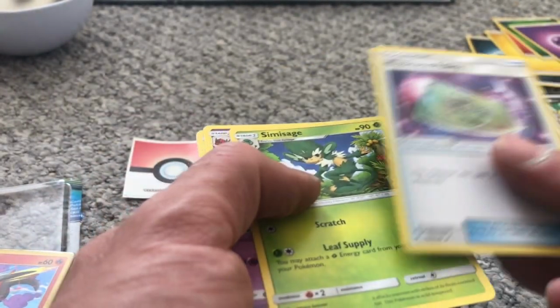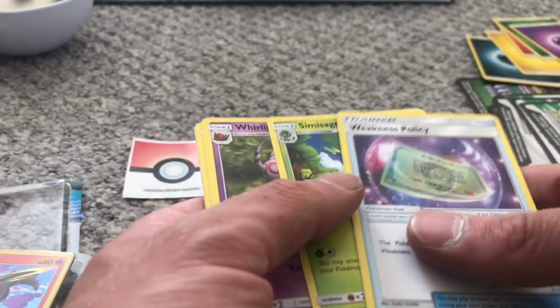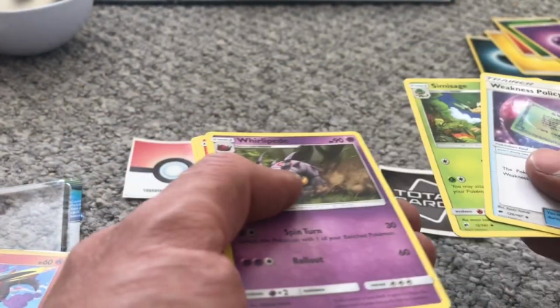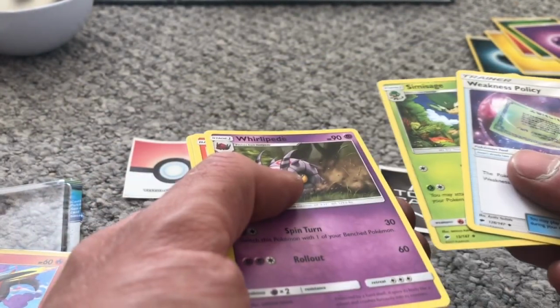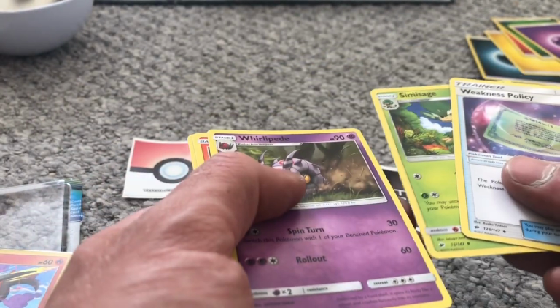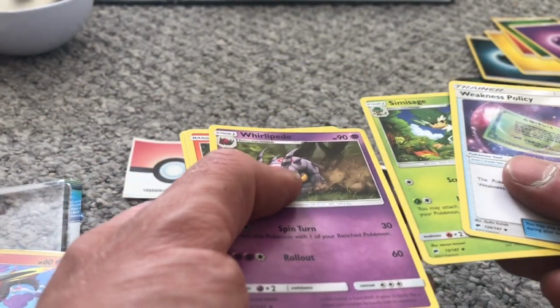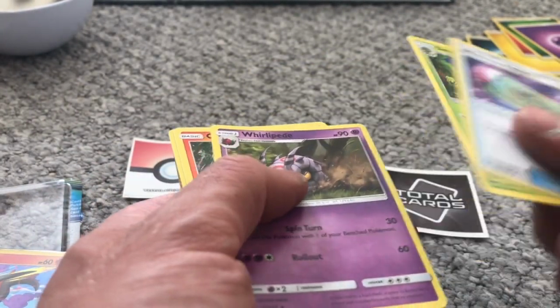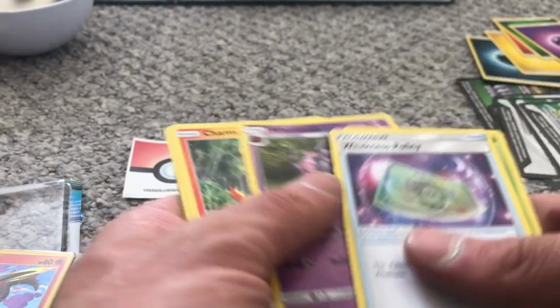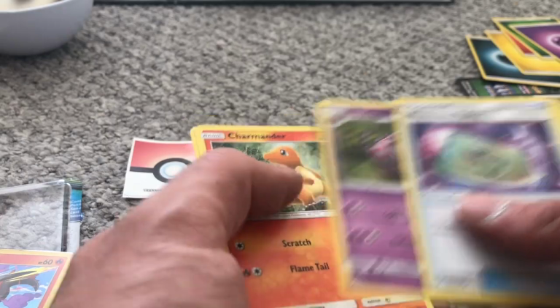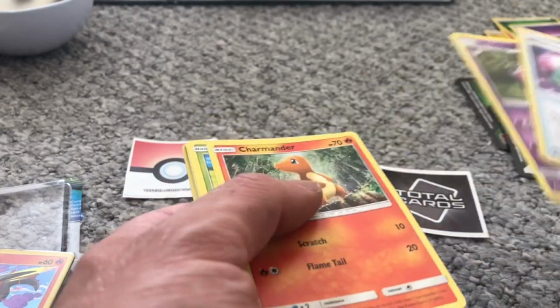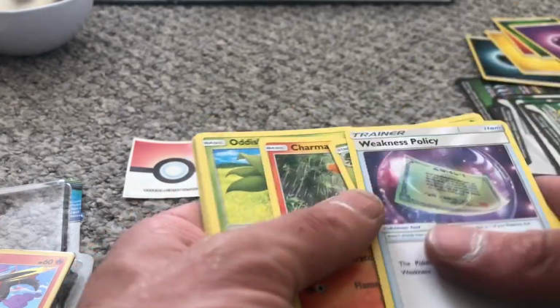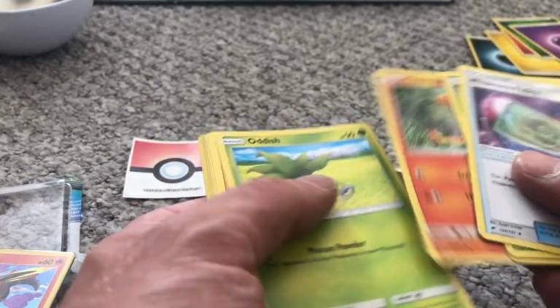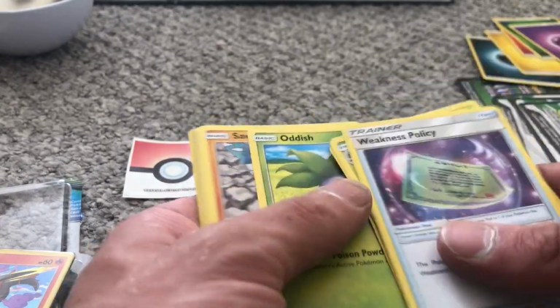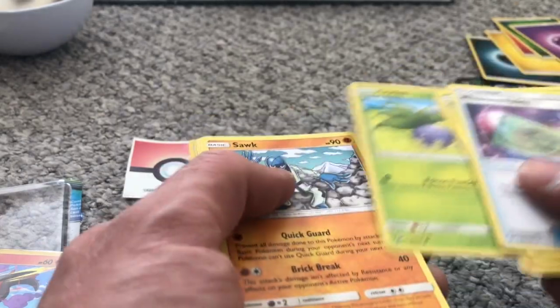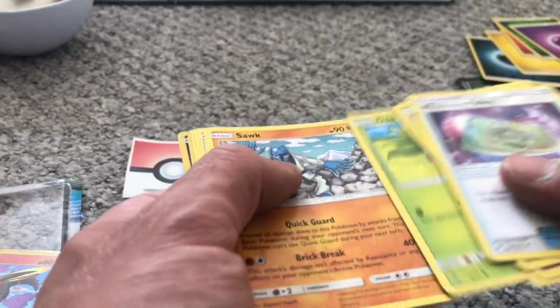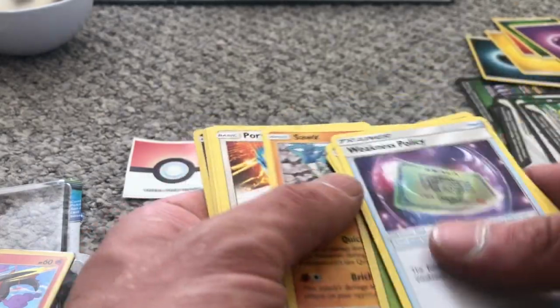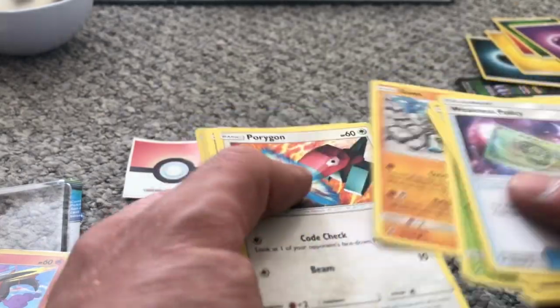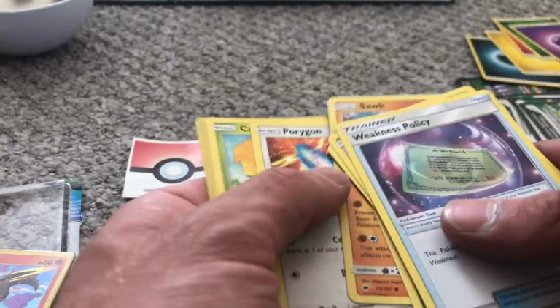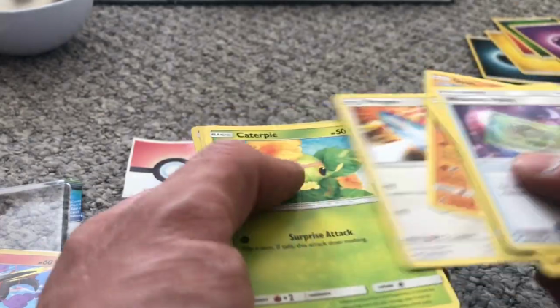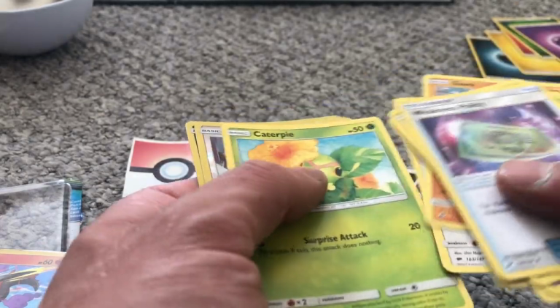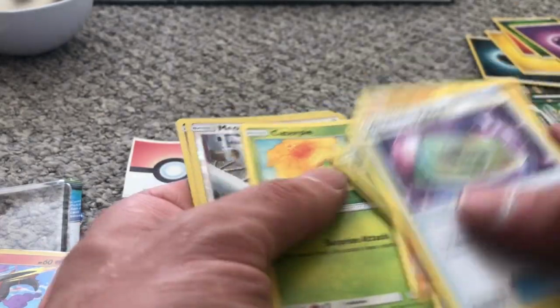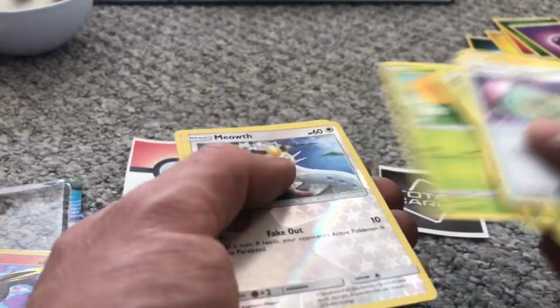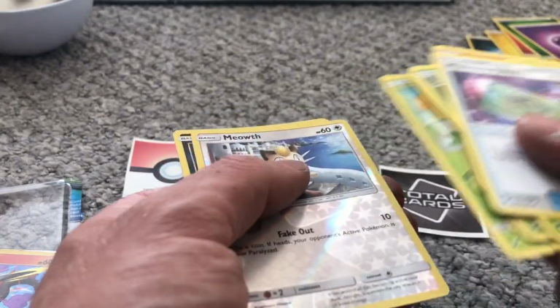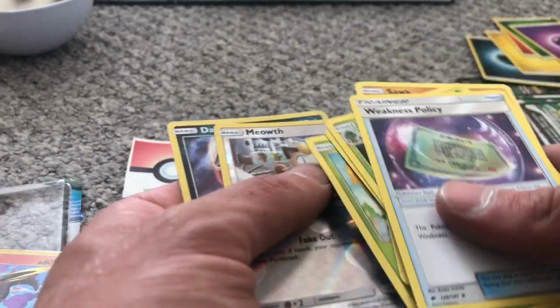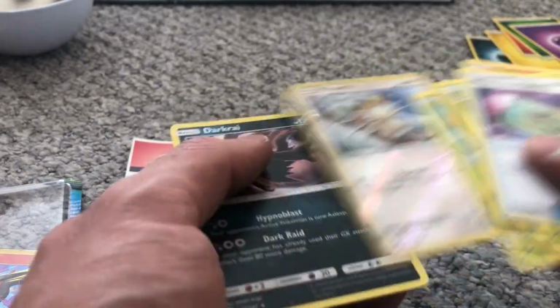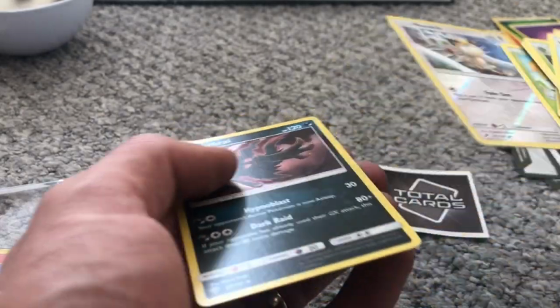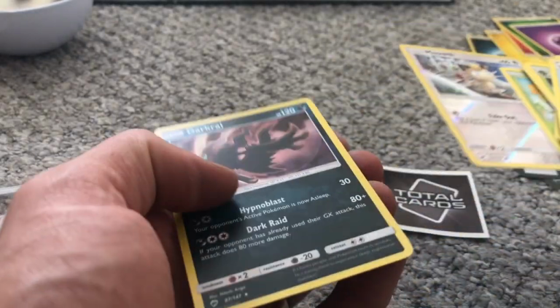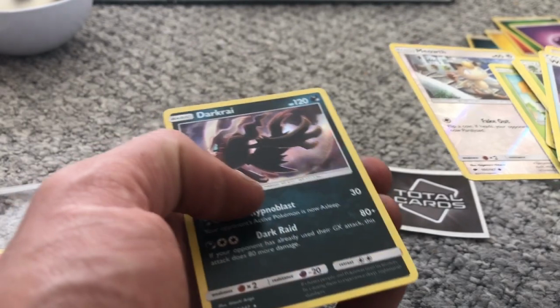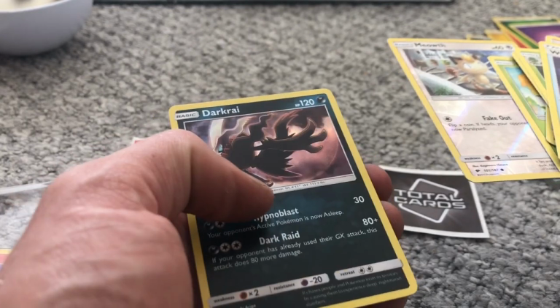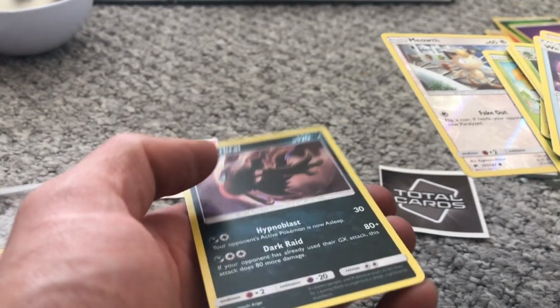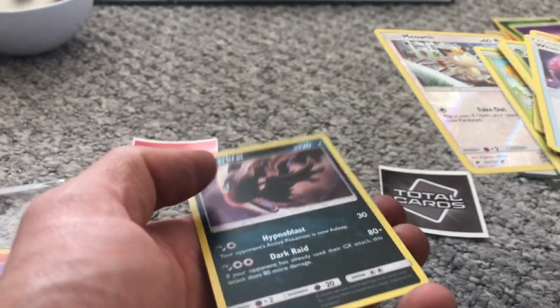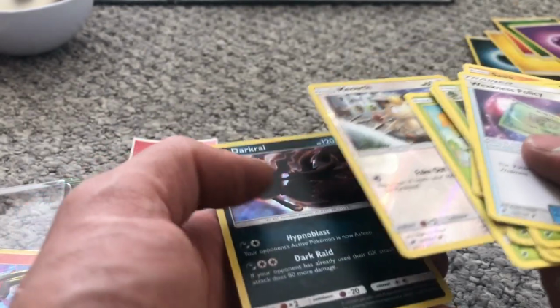Weakness Policy, Simisage, Whirlipede, Charmander, Oddish, Sawk, Porygon, Caterpie, Meowth Reverse, and Dhelmise.